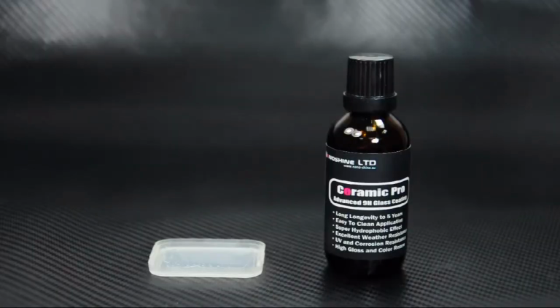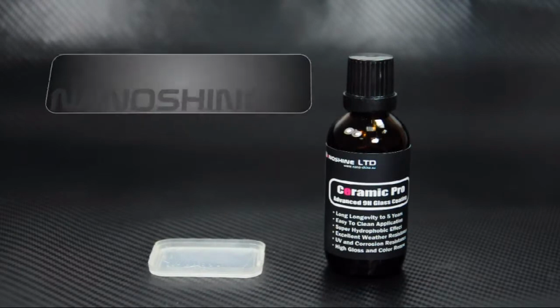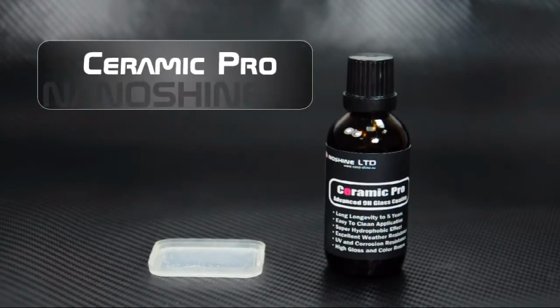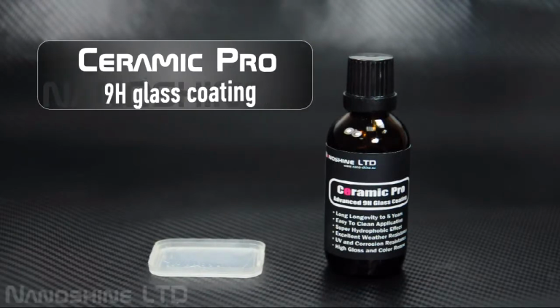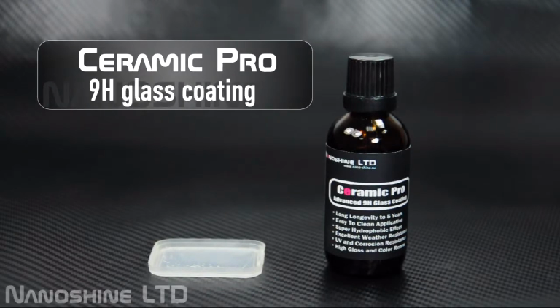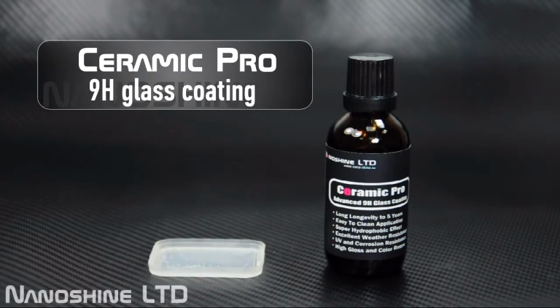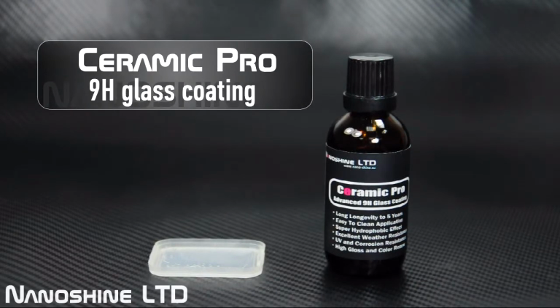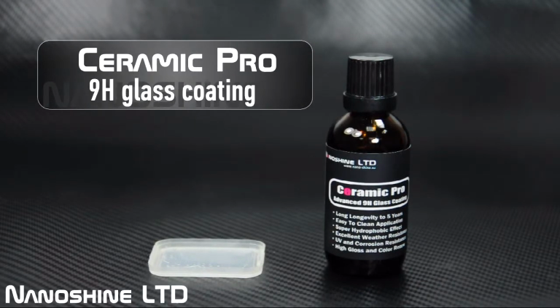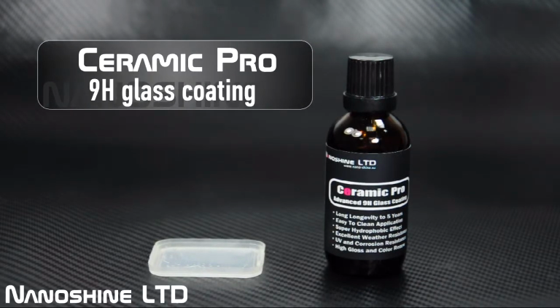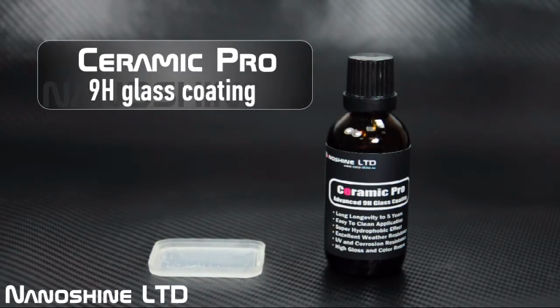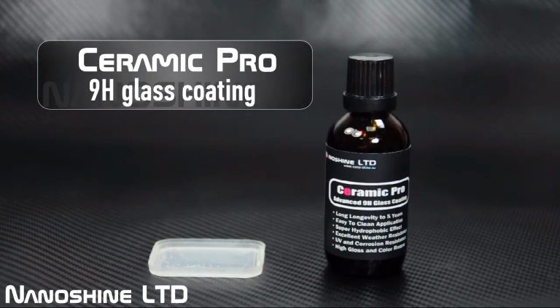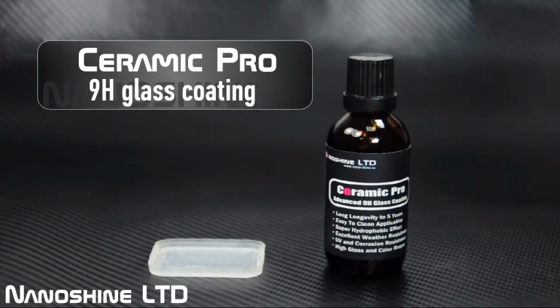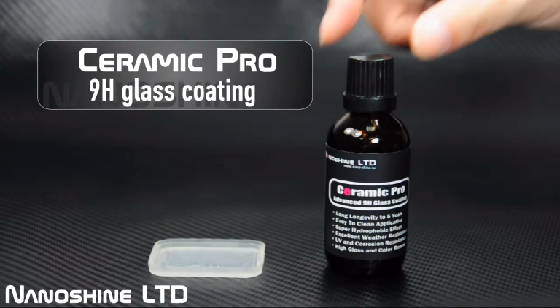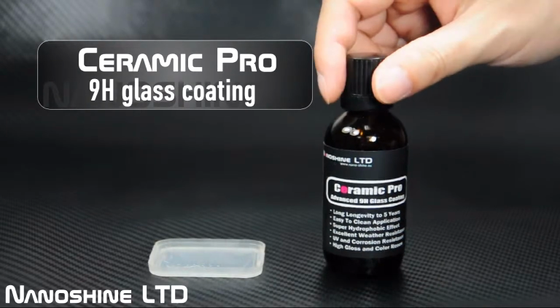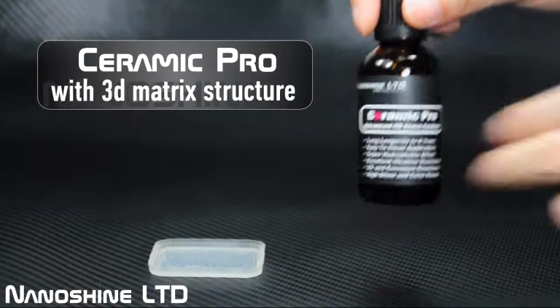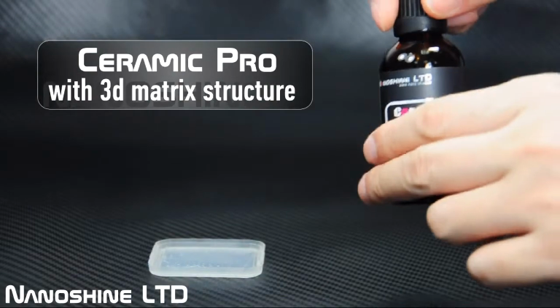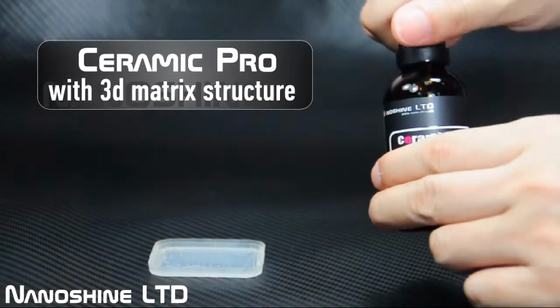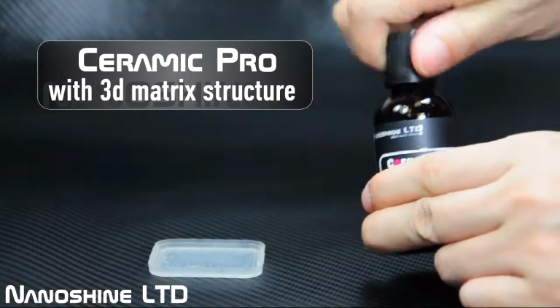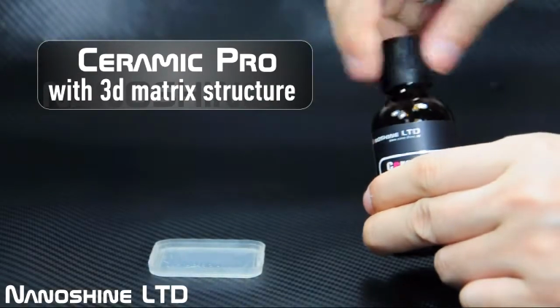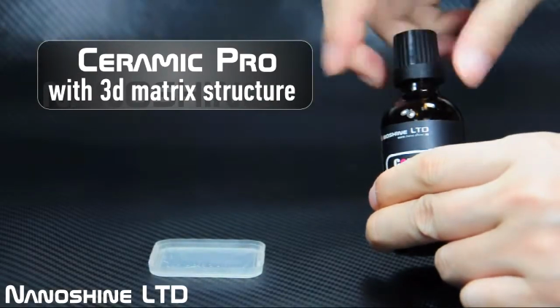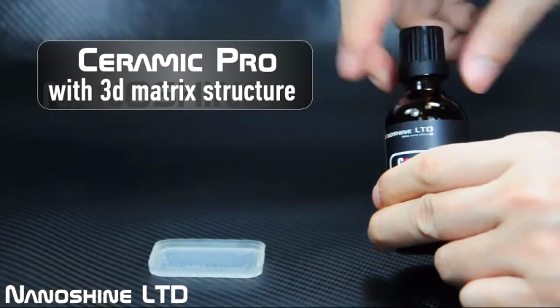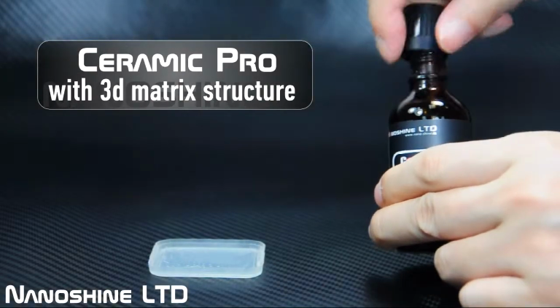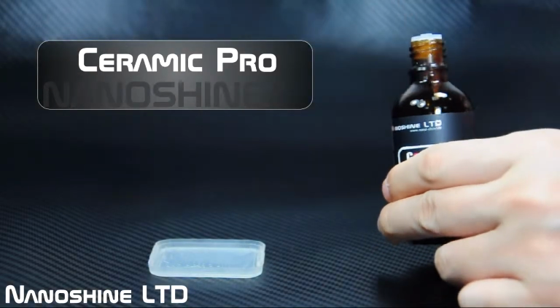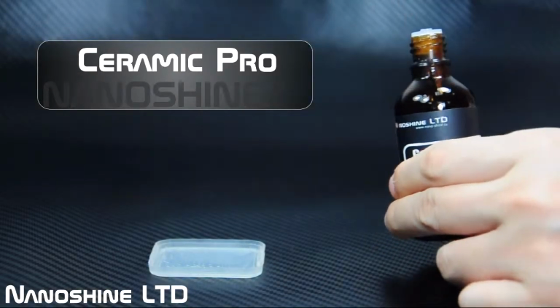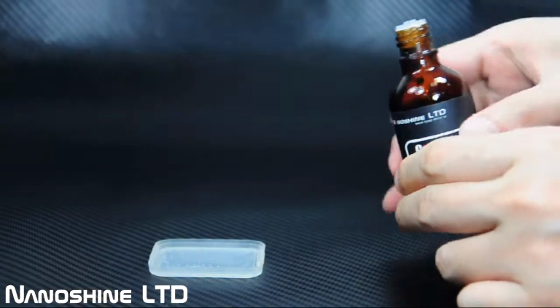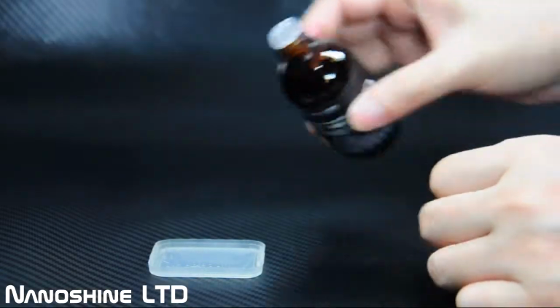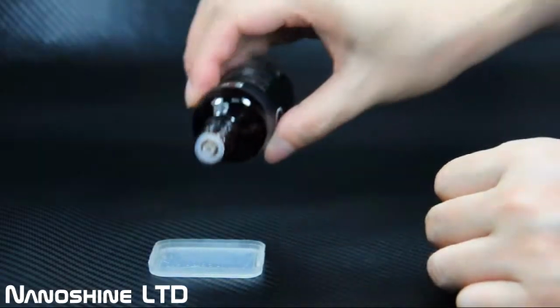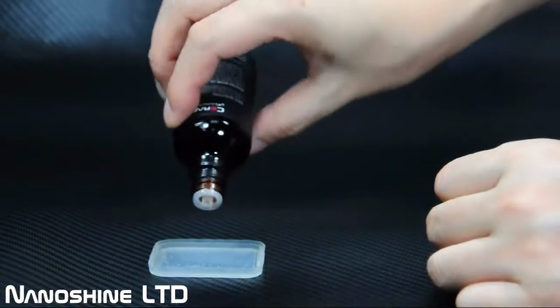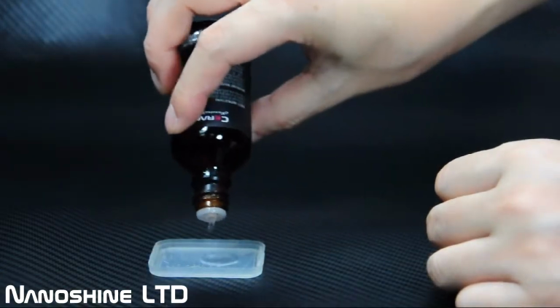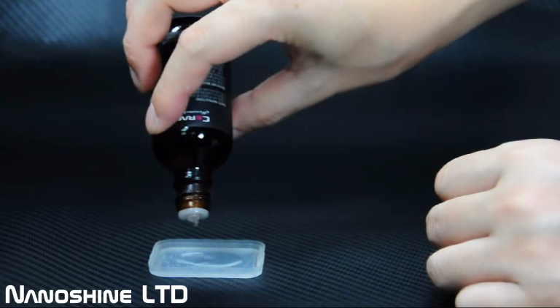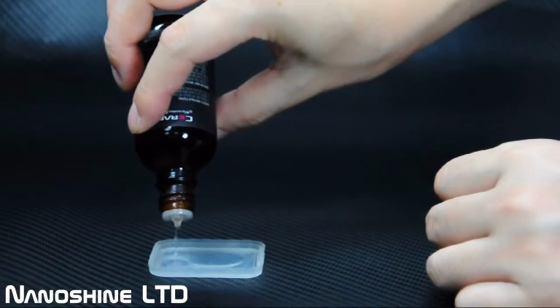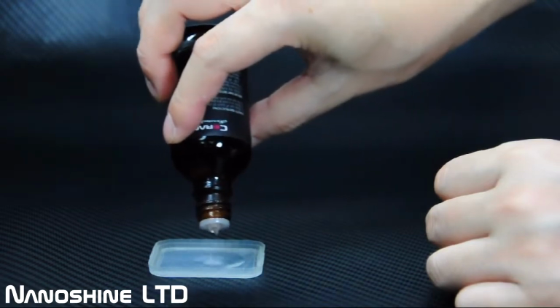Ceramic Pro 9H is the latest technology from NanoShine, which is a 9H glass coating with 3D matrix structure. Ceramic Pro 9H is clear and transparent like water when it is in the container.